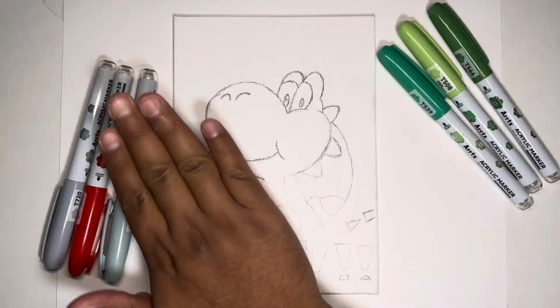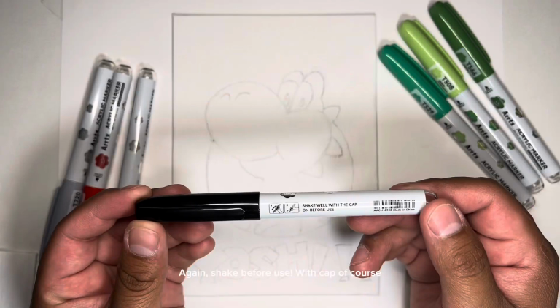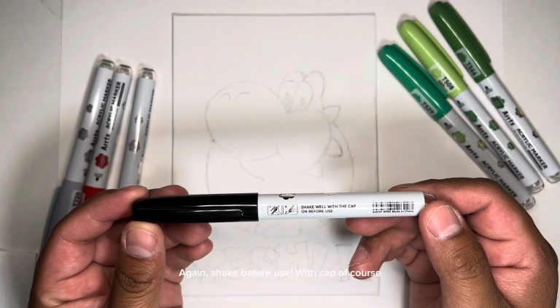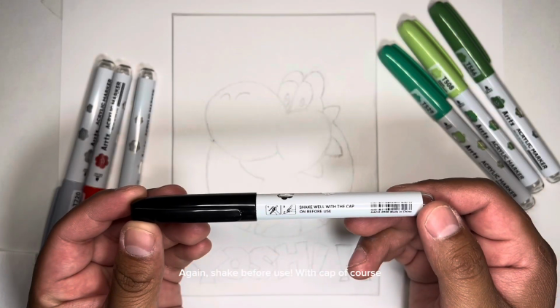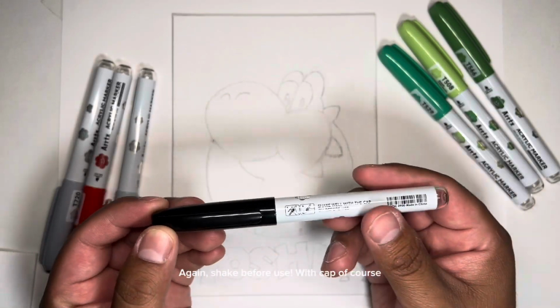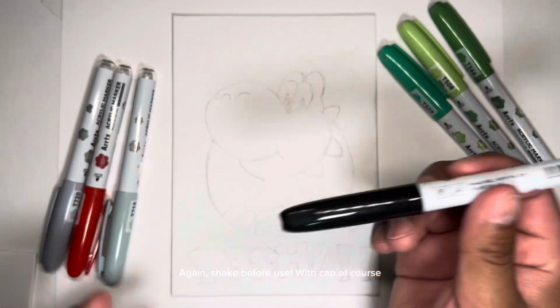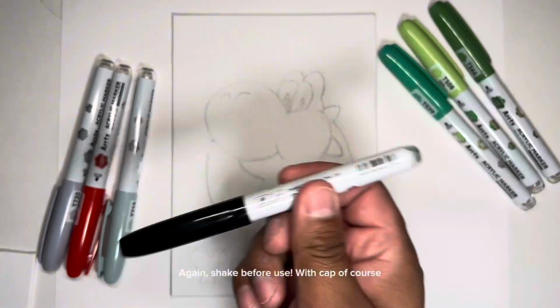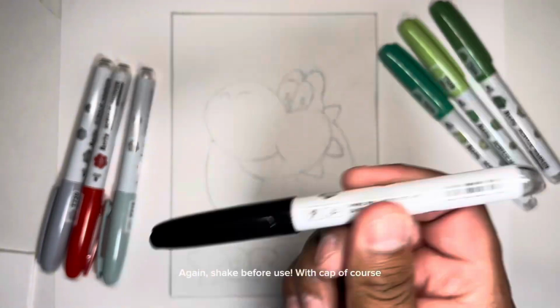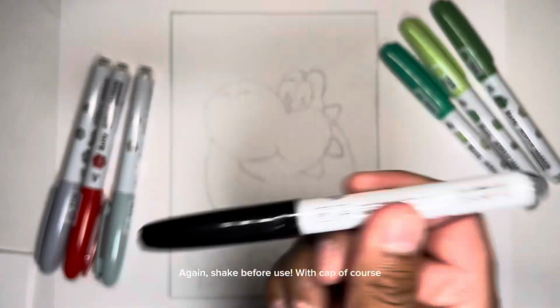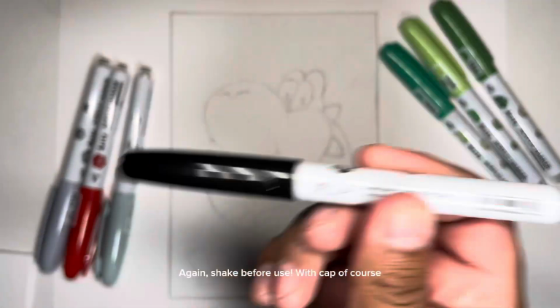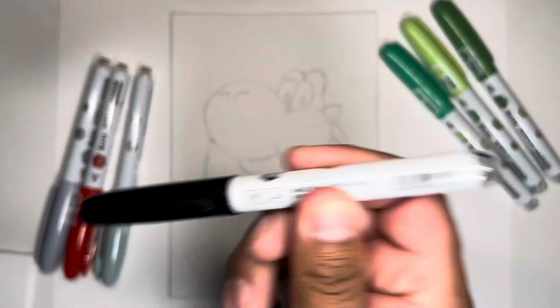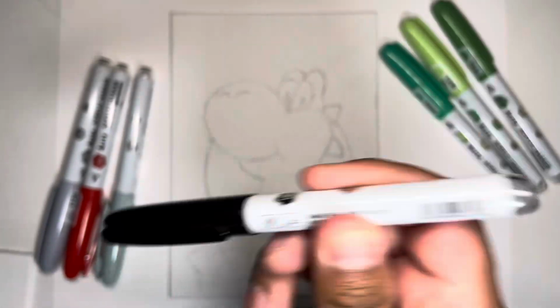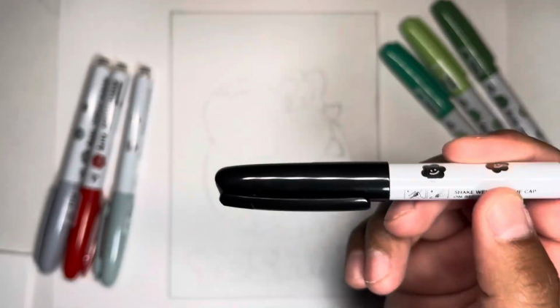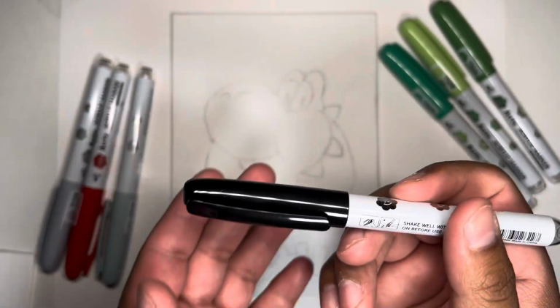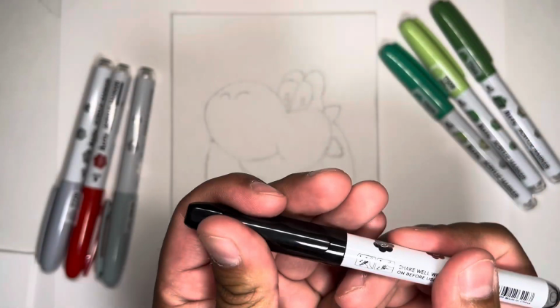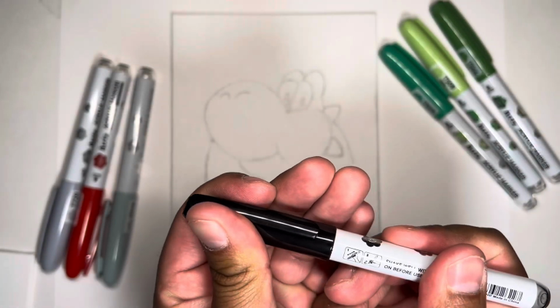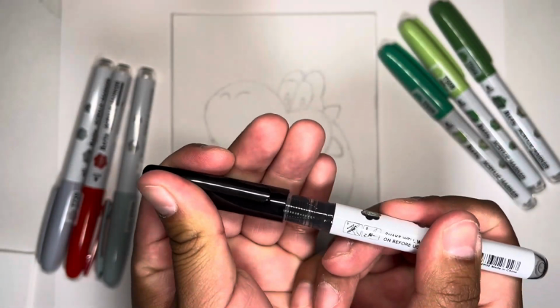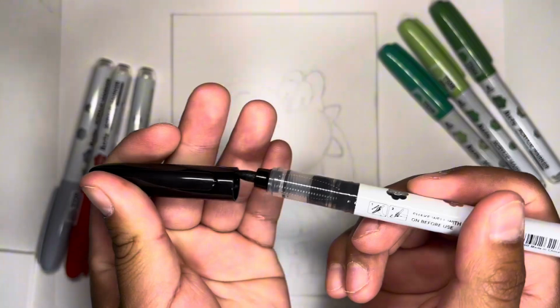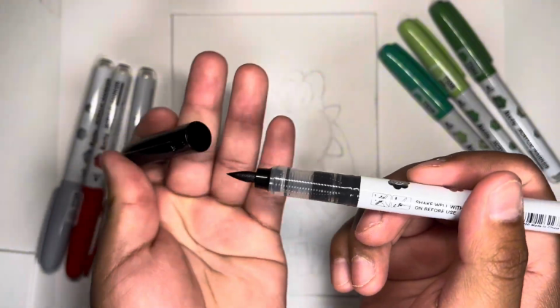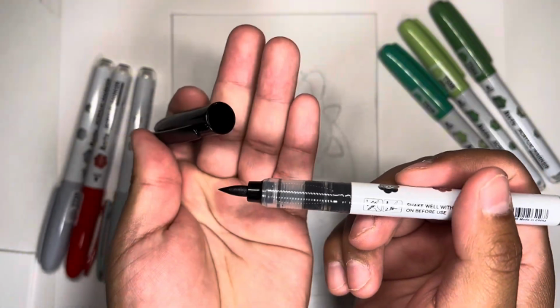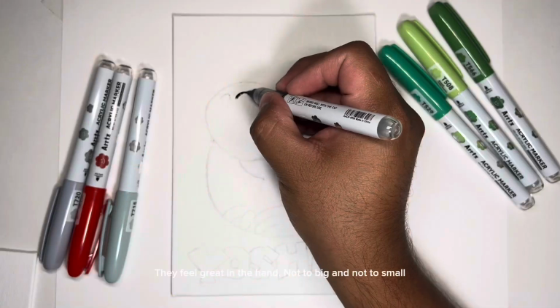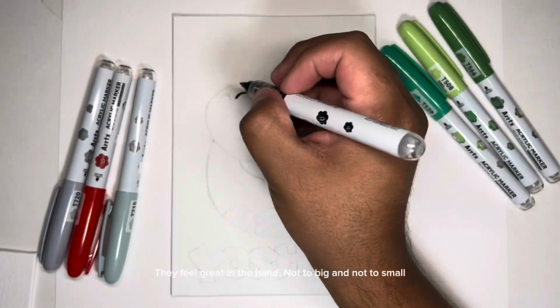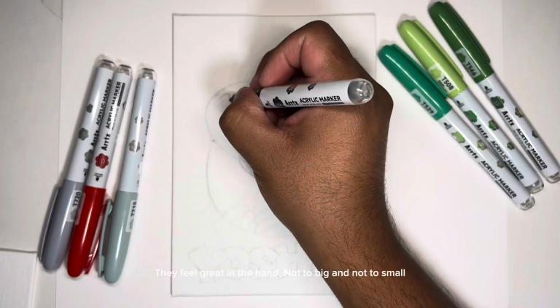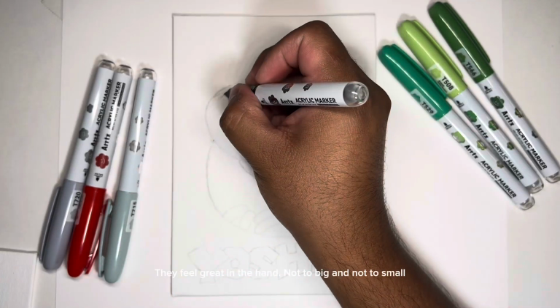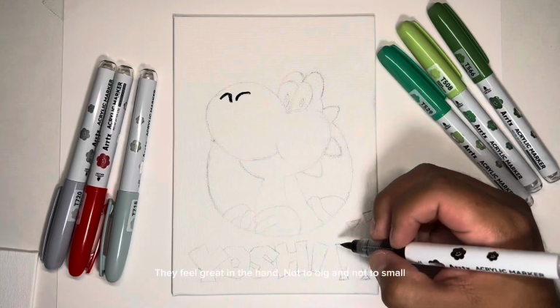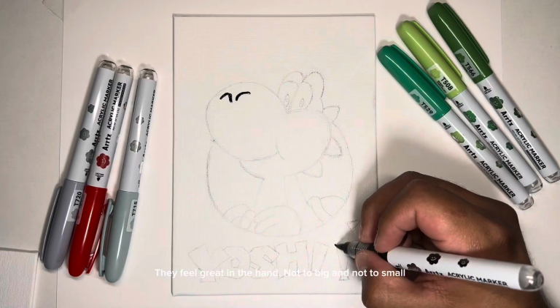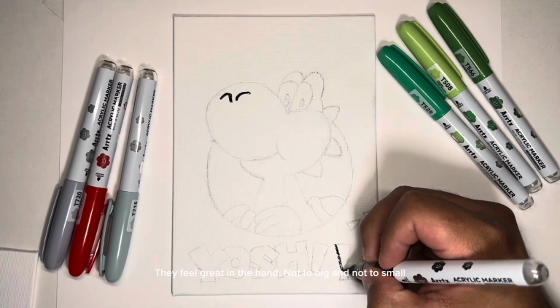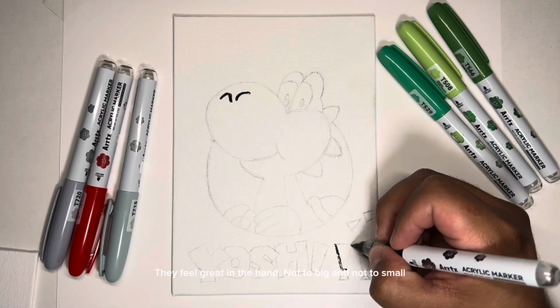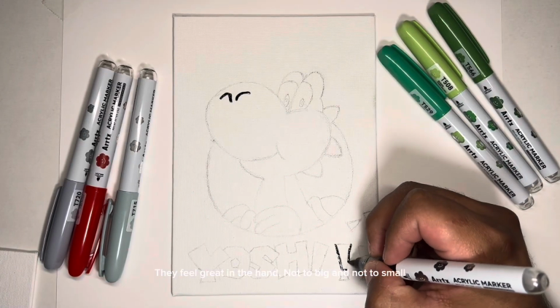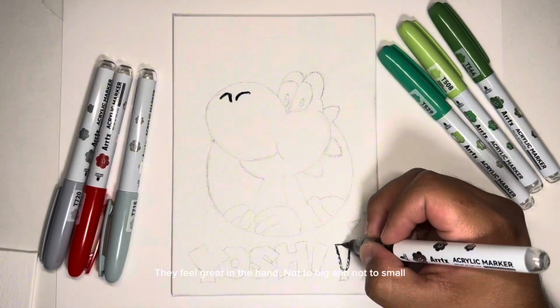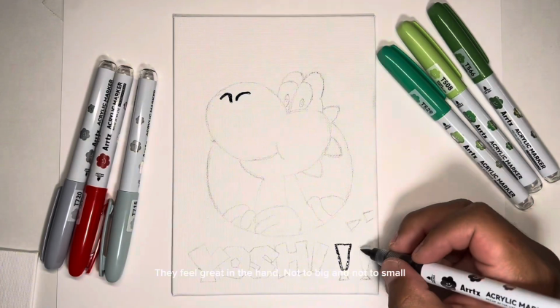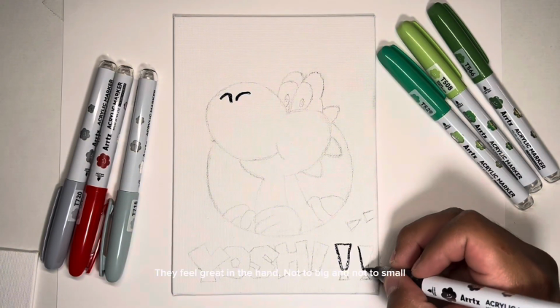Again, shake before you use — with the cap on, of course. They feel great in the hand, not too big and not too small.